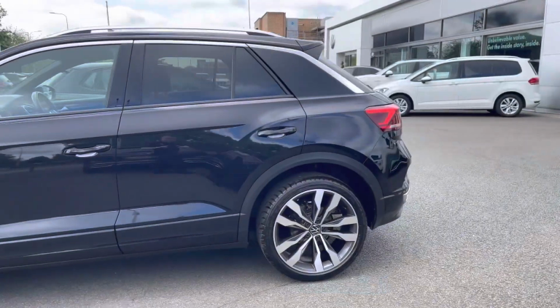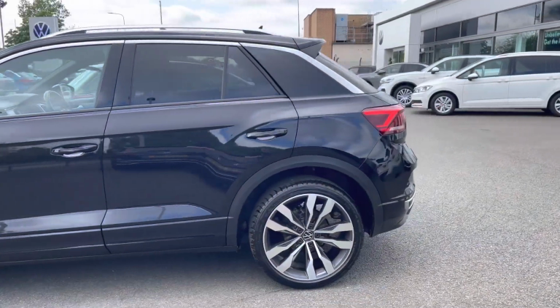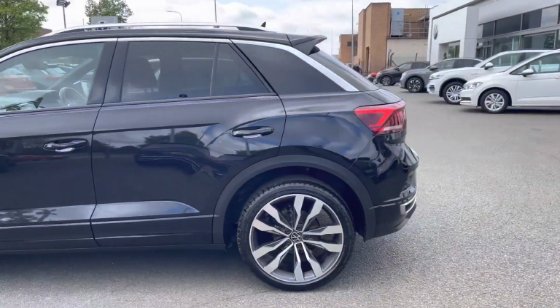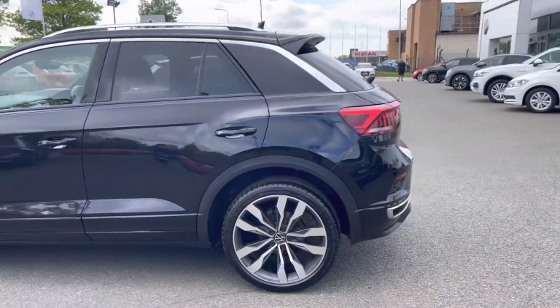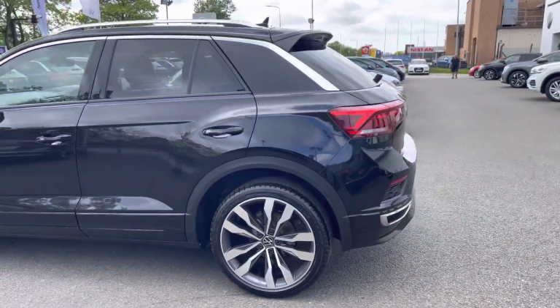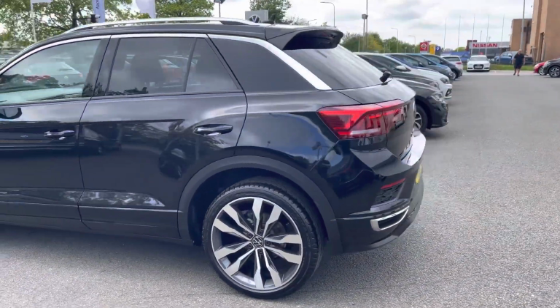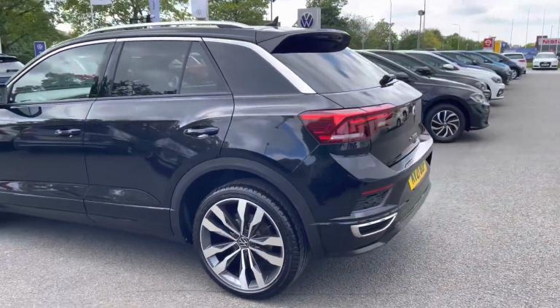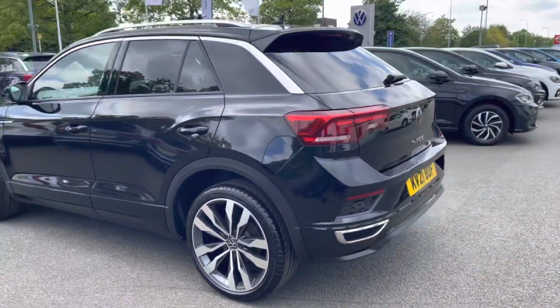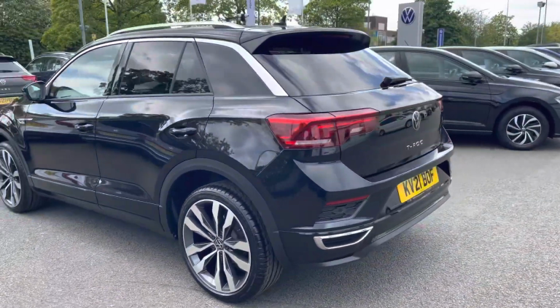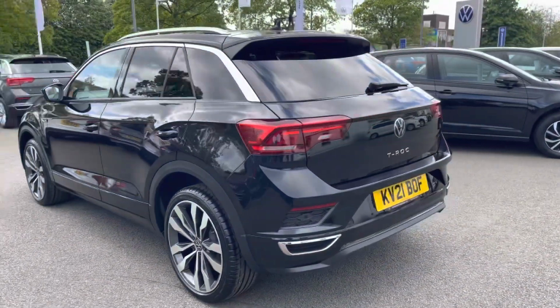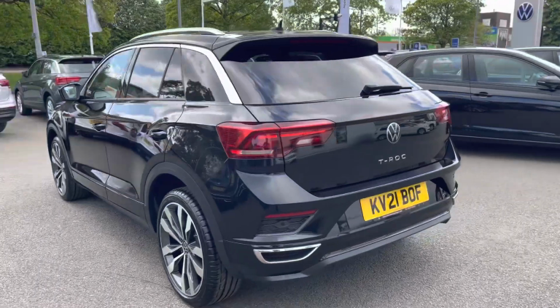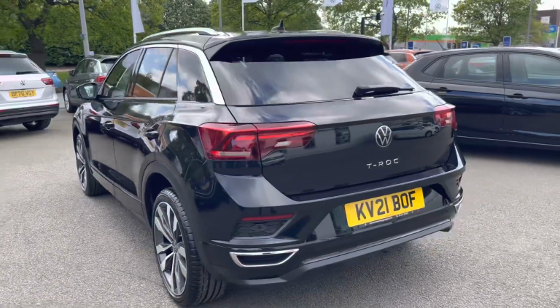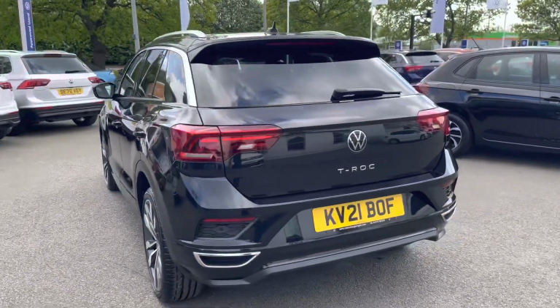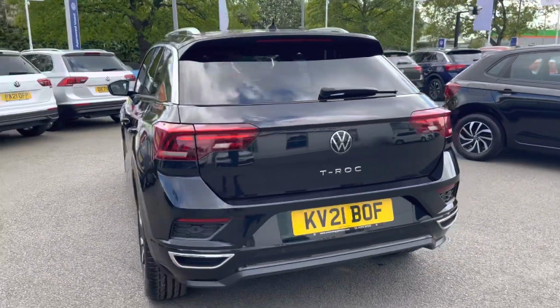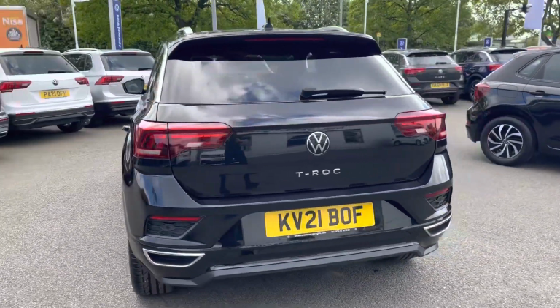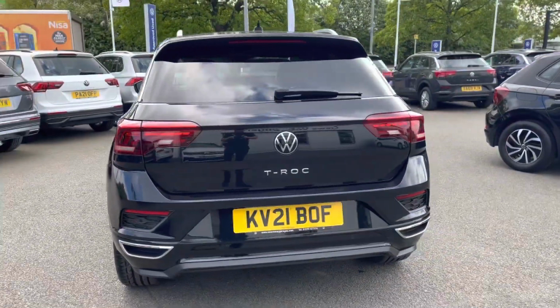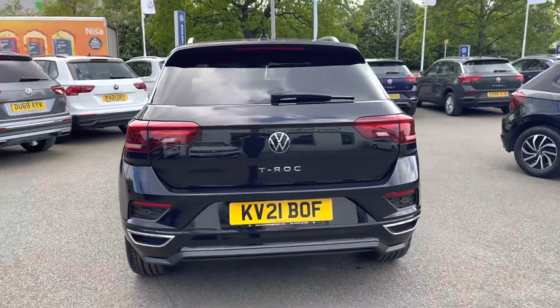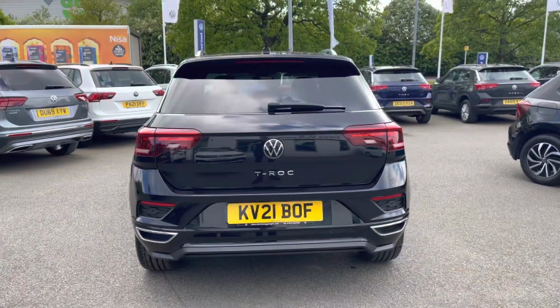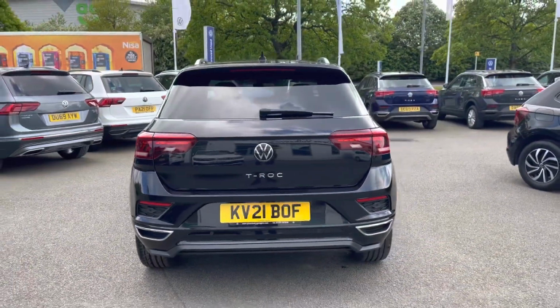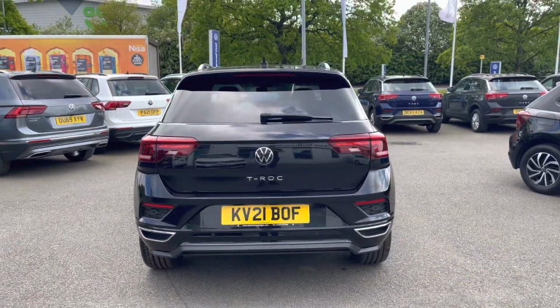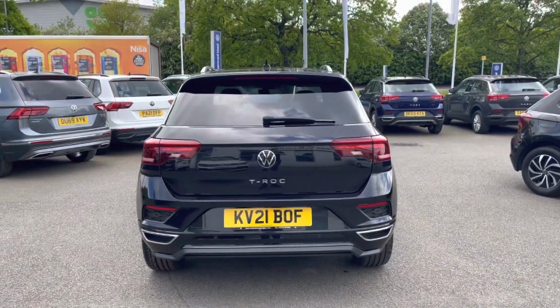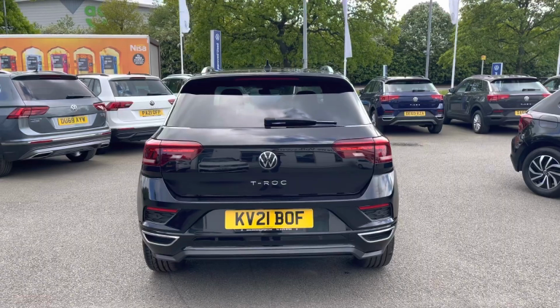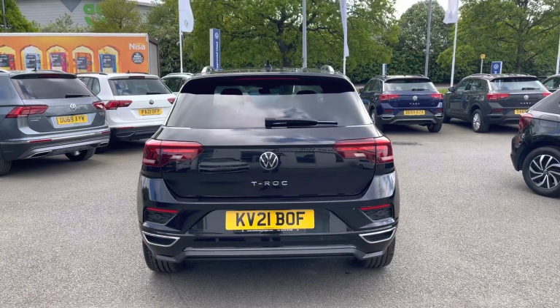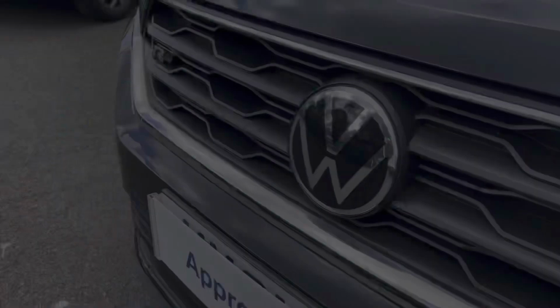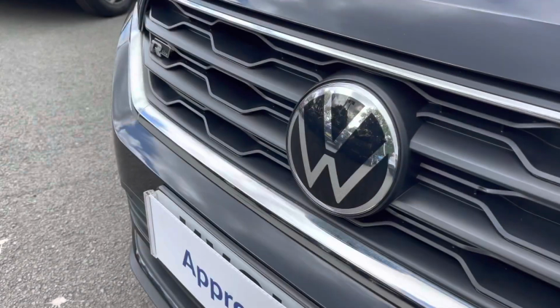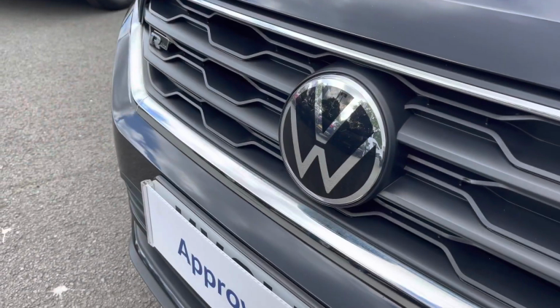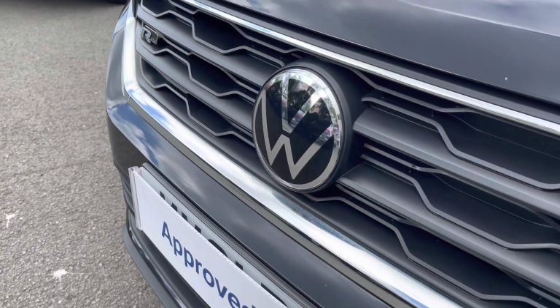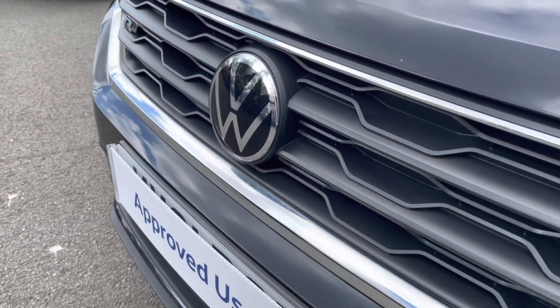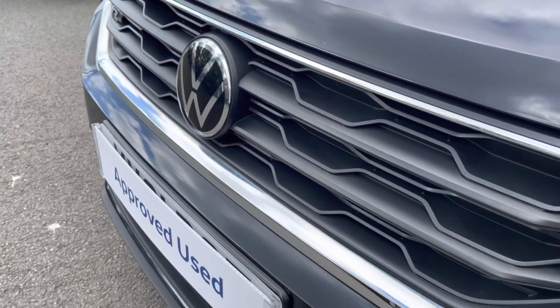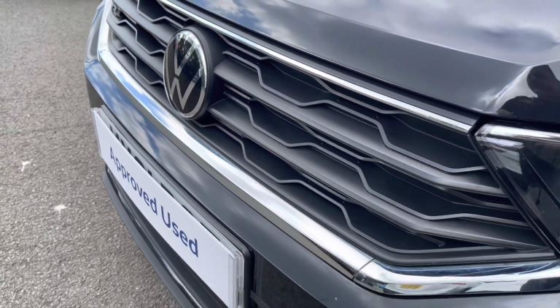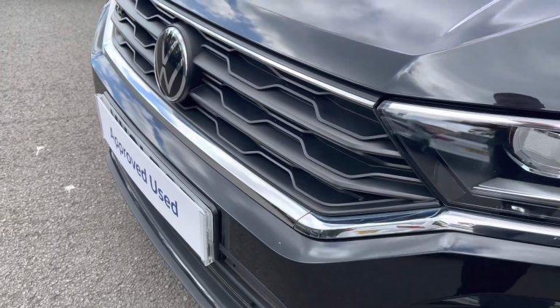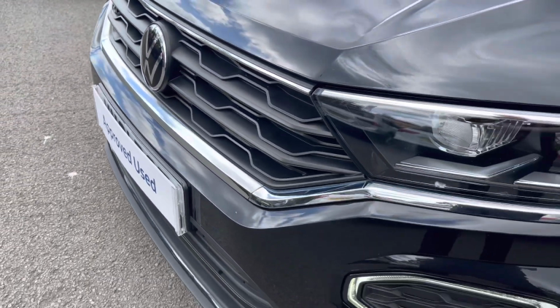The car benefits from a full Volkswagen service history and has recently had an oil change service, brake fluid change, and an air conditioning service to ensure total peace of mind. At the front of the vehicle you benefit from adaptive cruise control as well as those fantastic LED headlights.